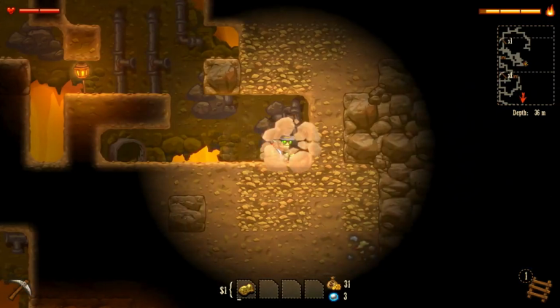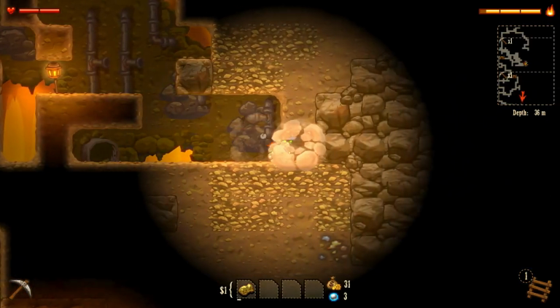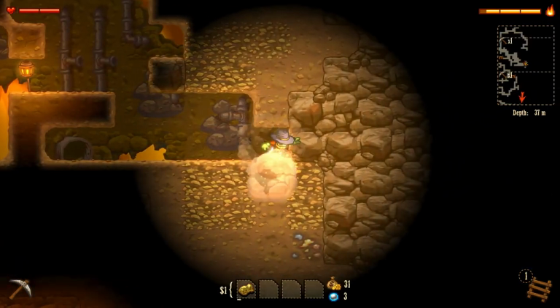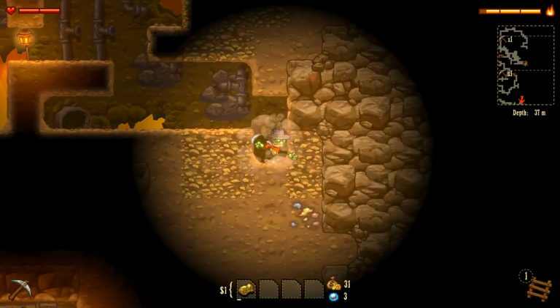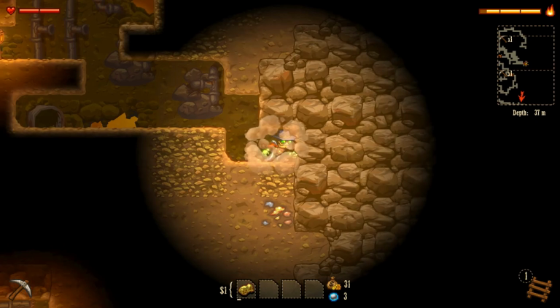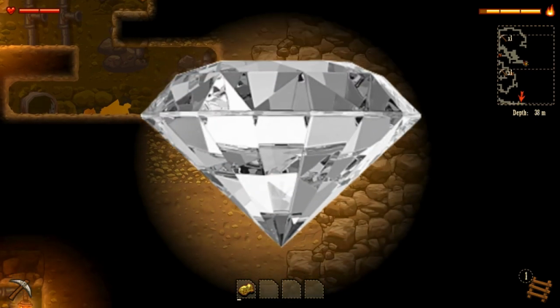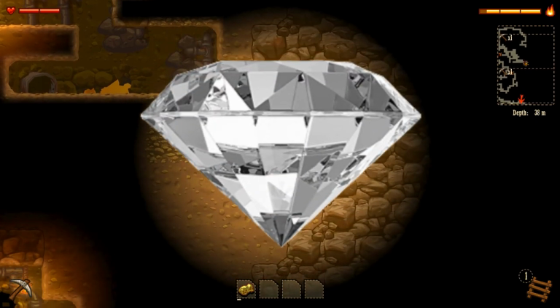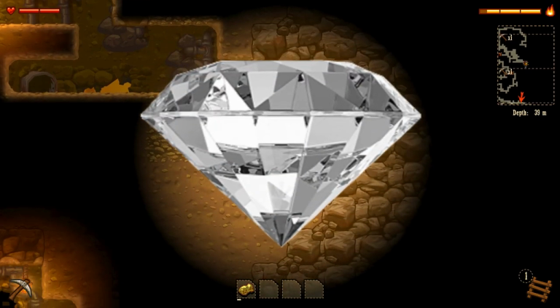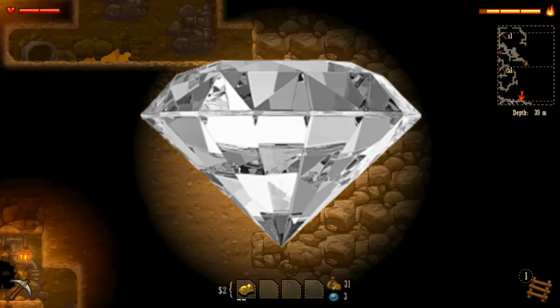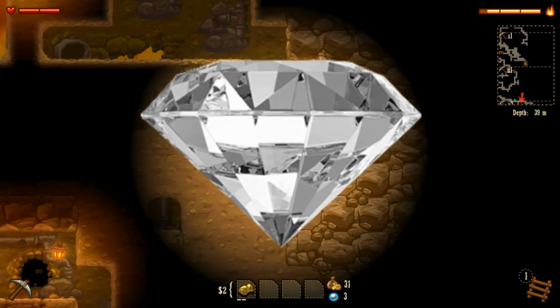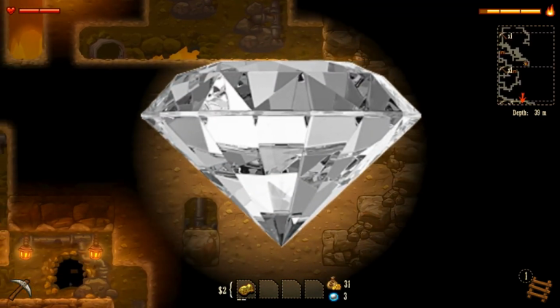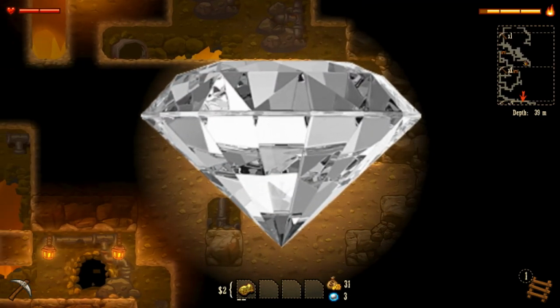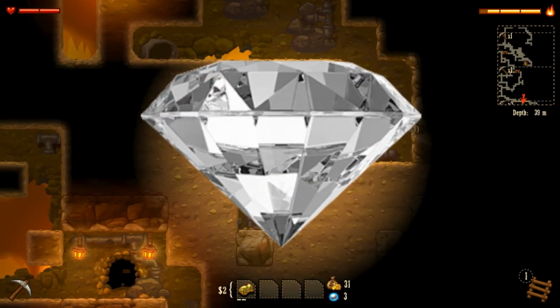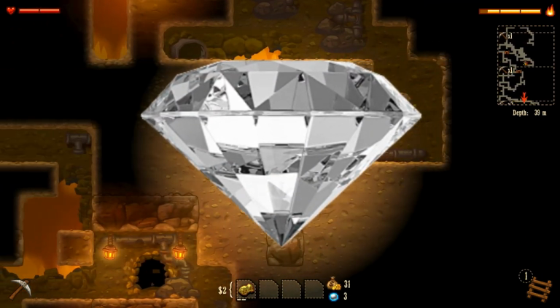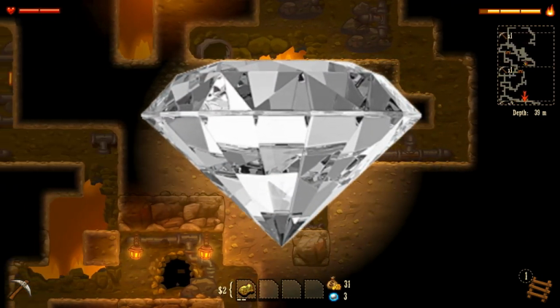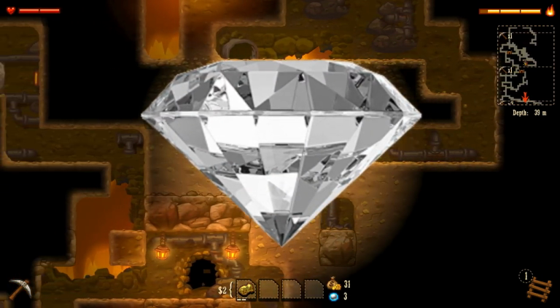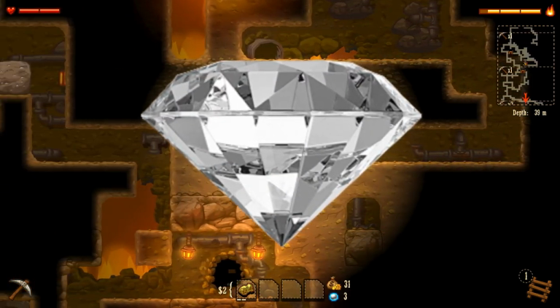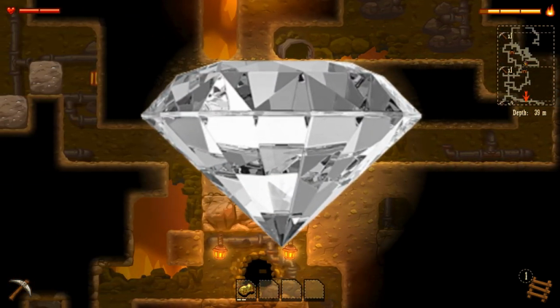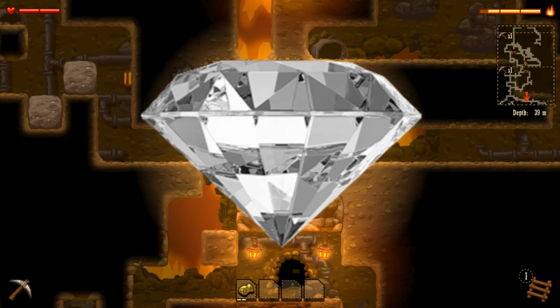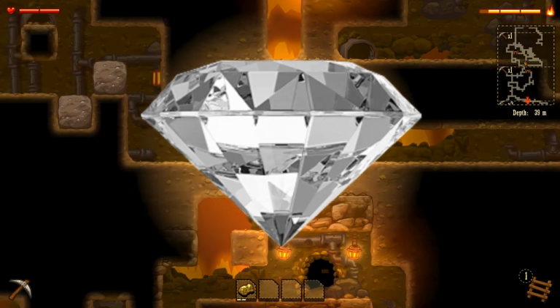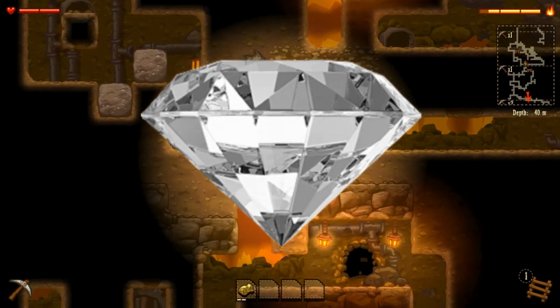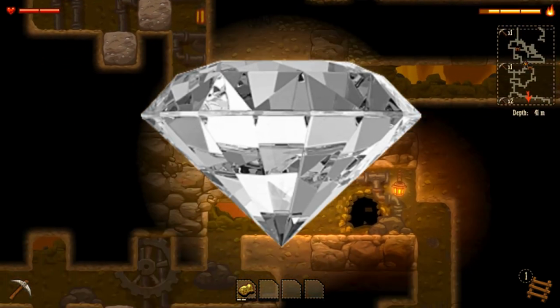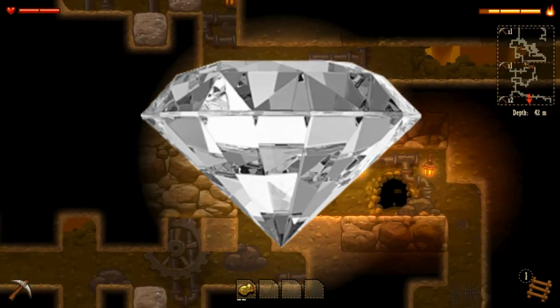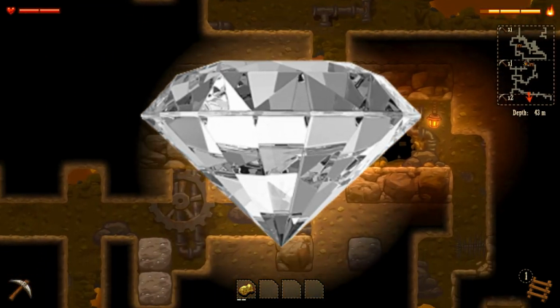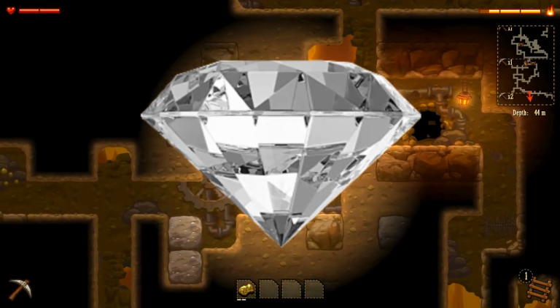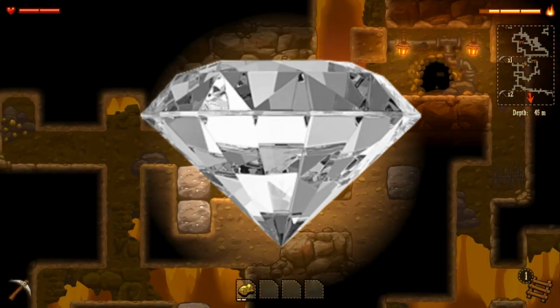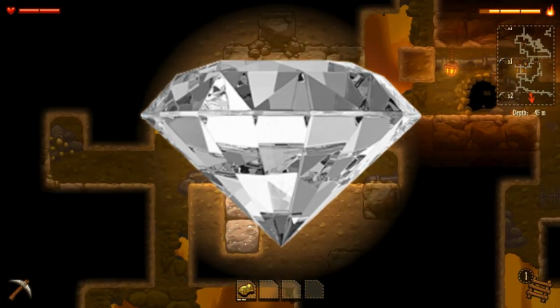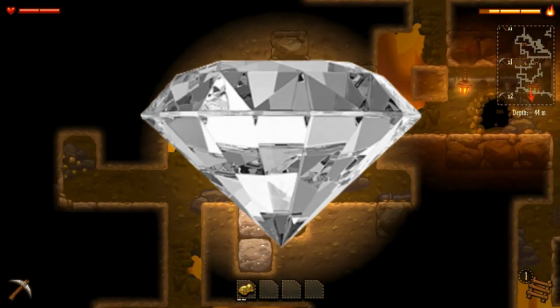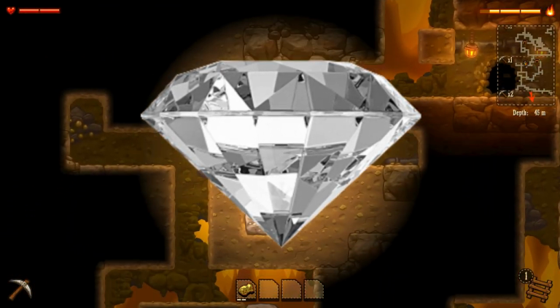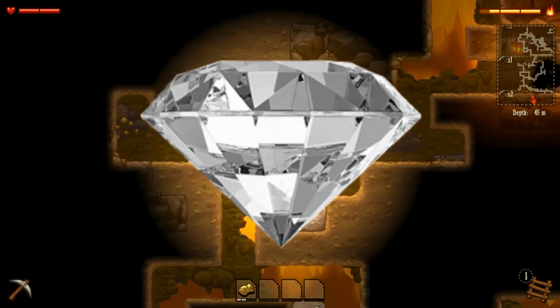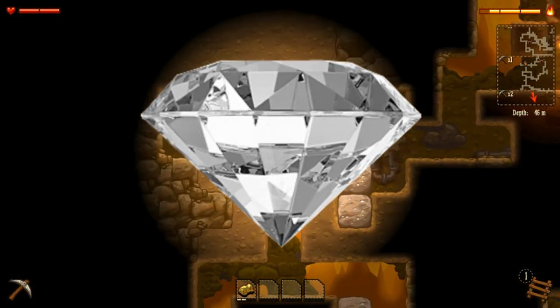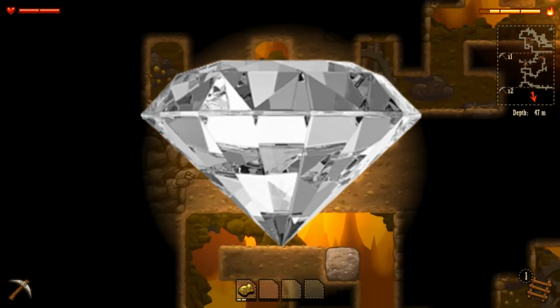Overall, SteamWorld Dig gets a diamond out of 10. It's not as good as everyone seems to think that it is, but it's still pretty nice. And it can probably be bought for cheaper than that chunk of amethyst that you bought at the shopping mall.